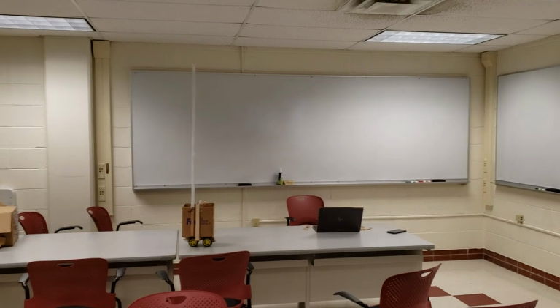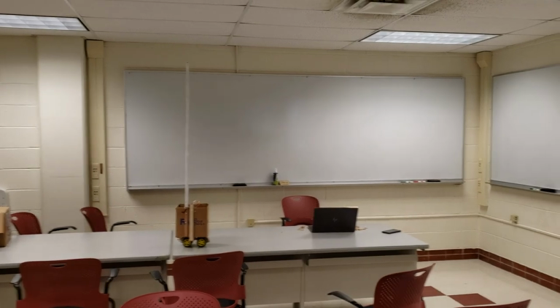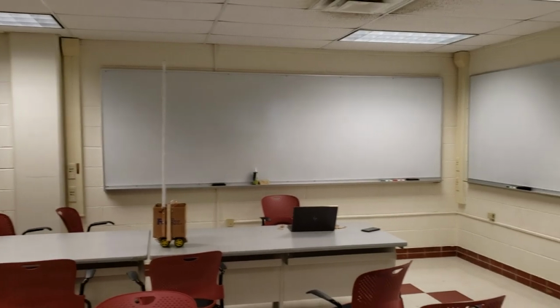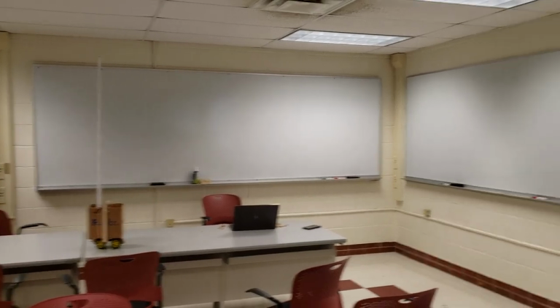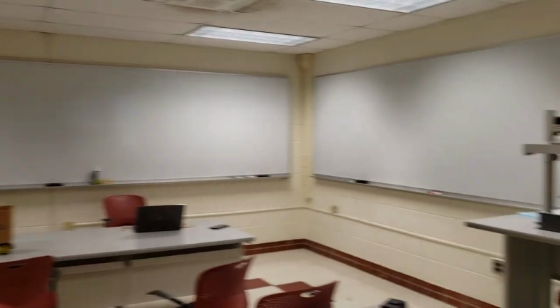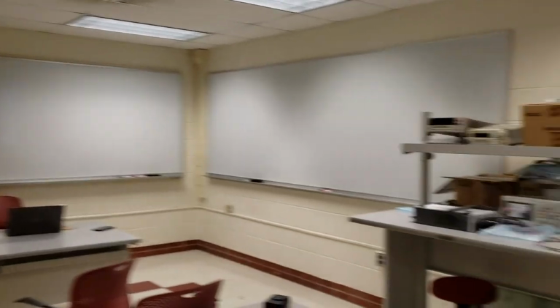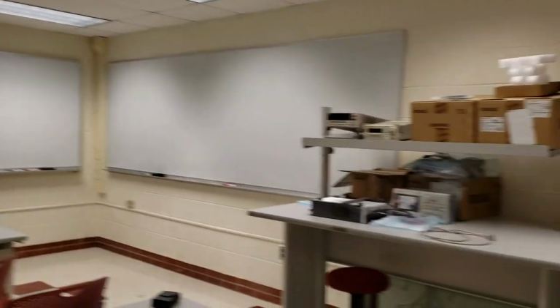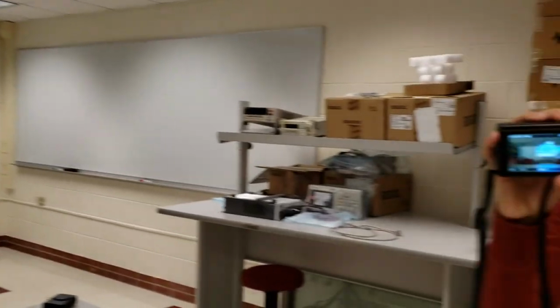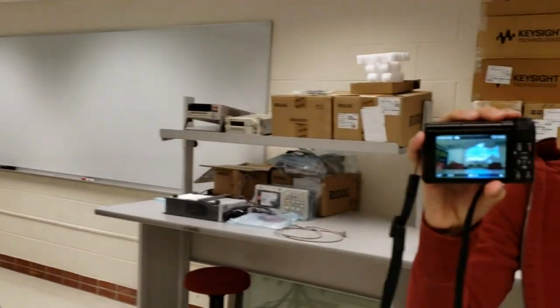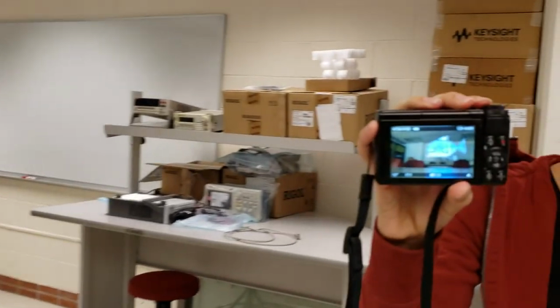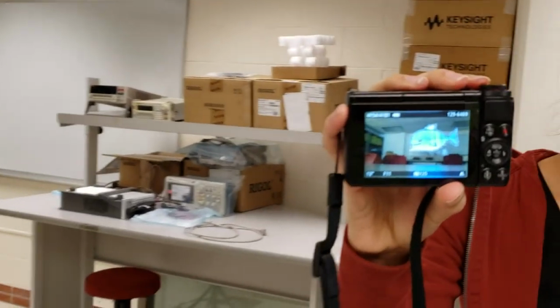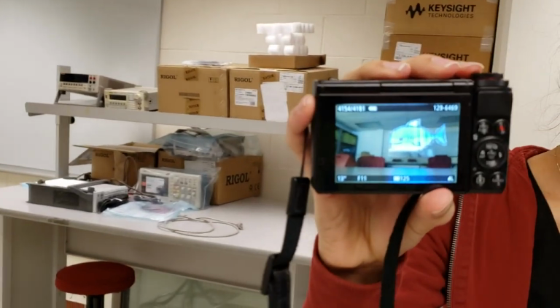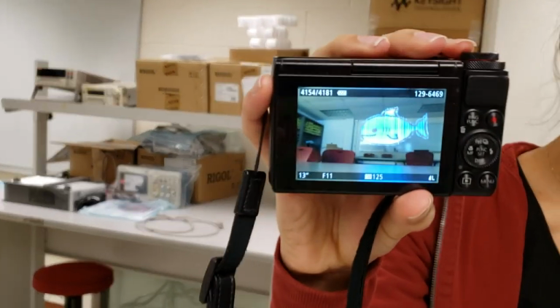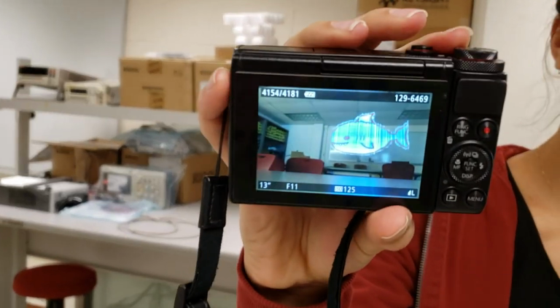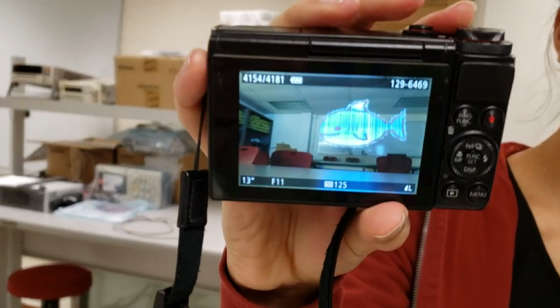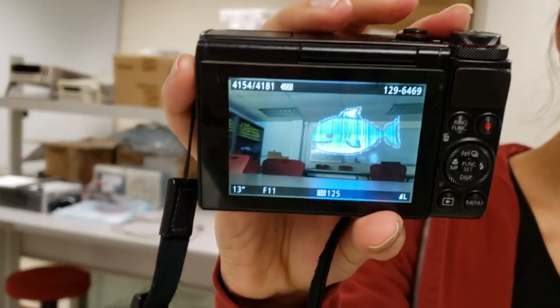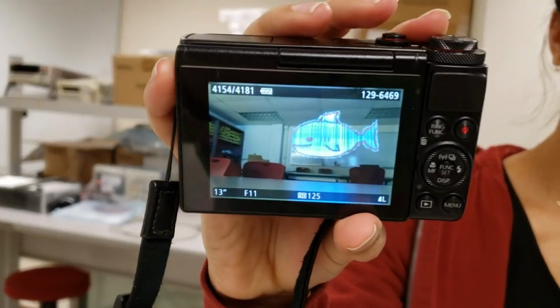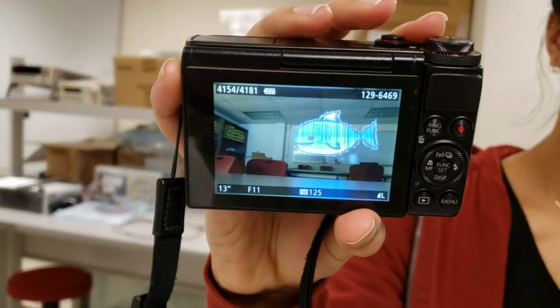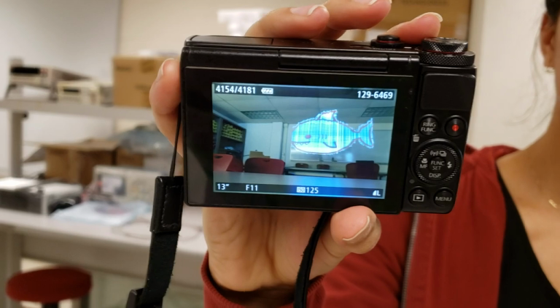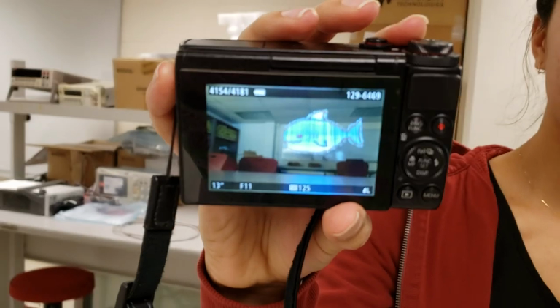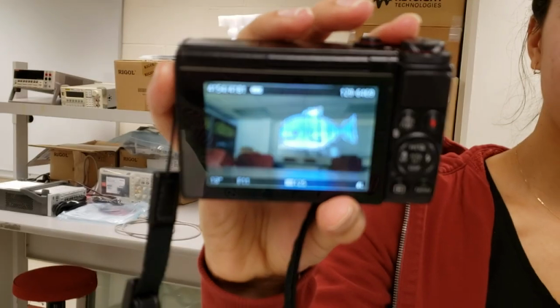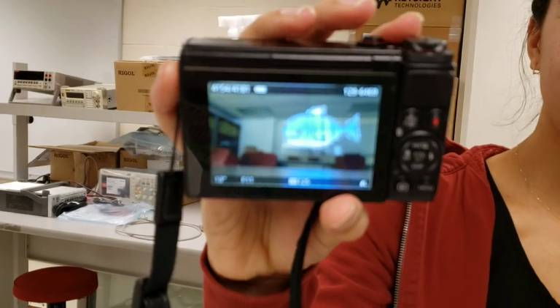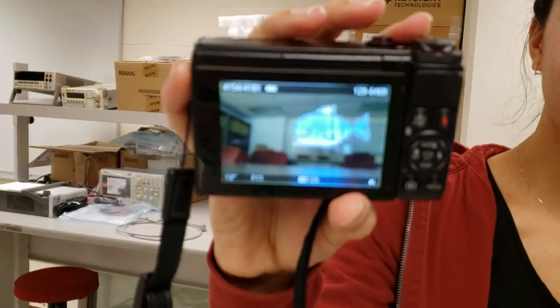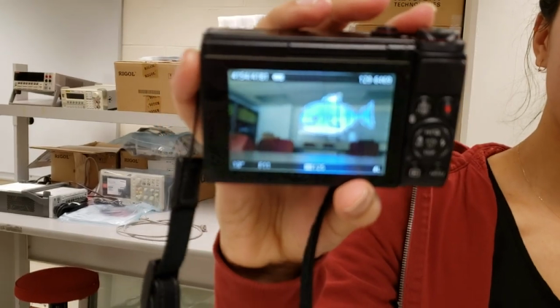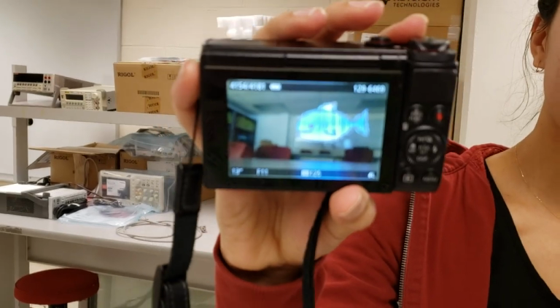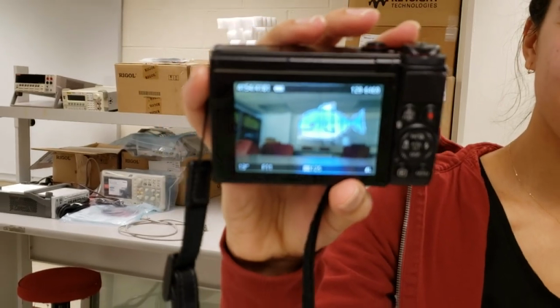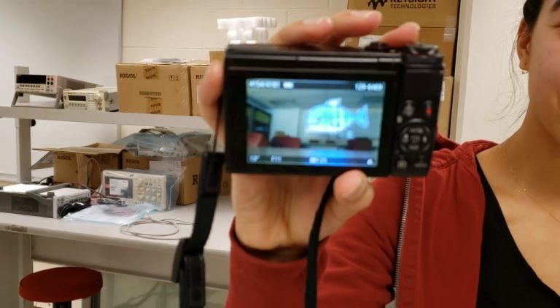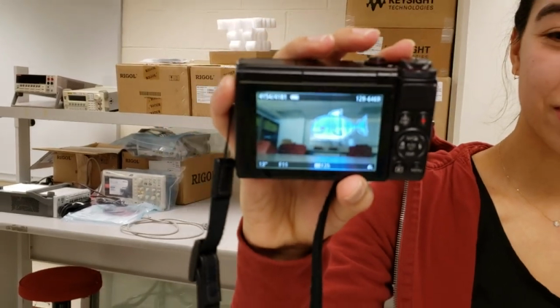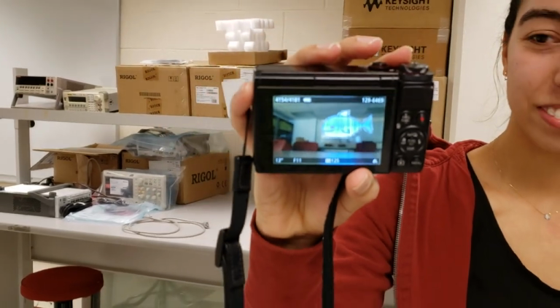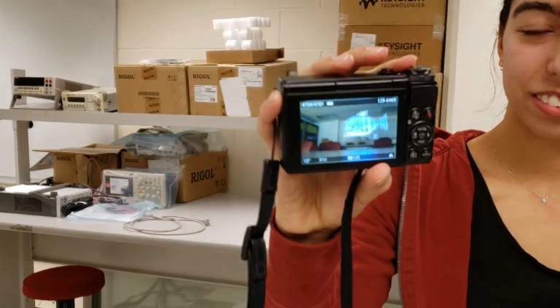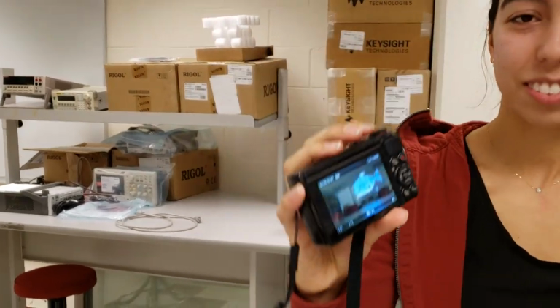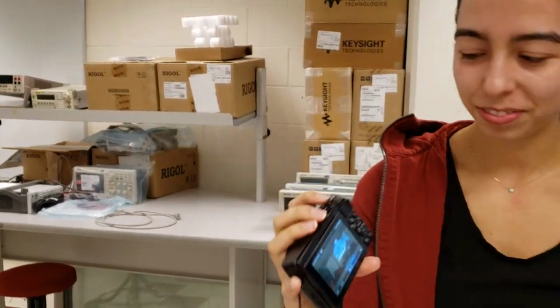This looks cool. This one's a shark — a shark floating over the table. That is cool. Thank you.